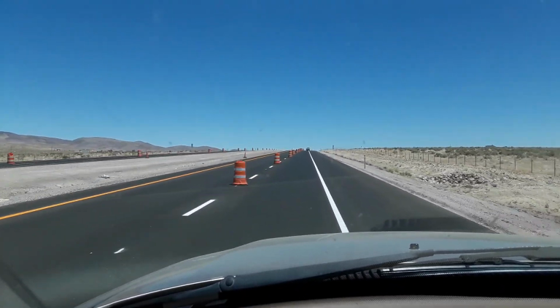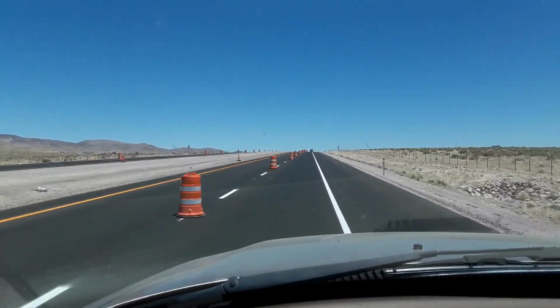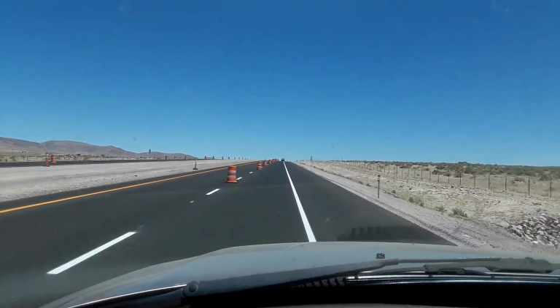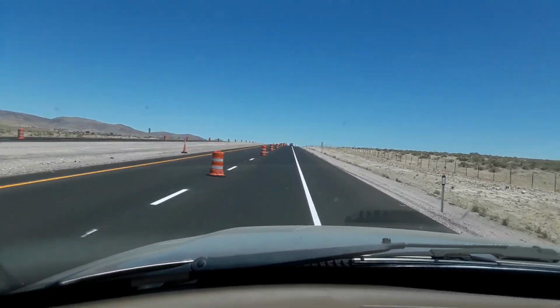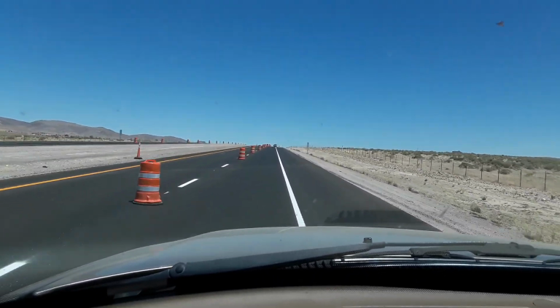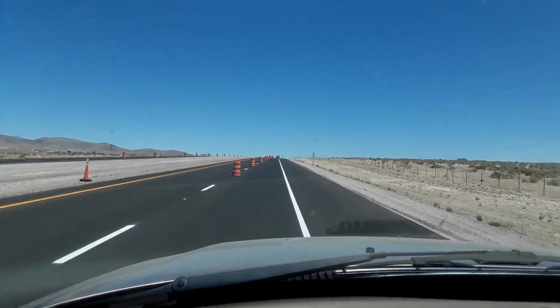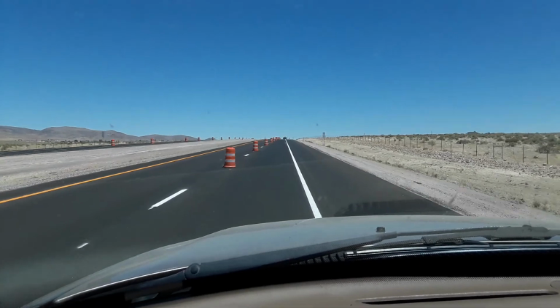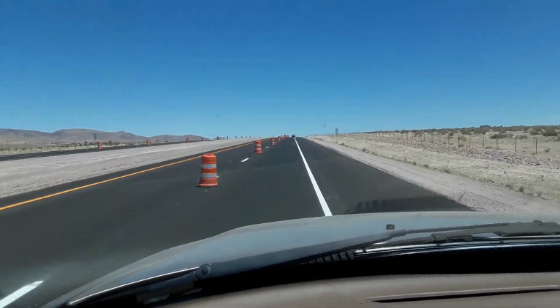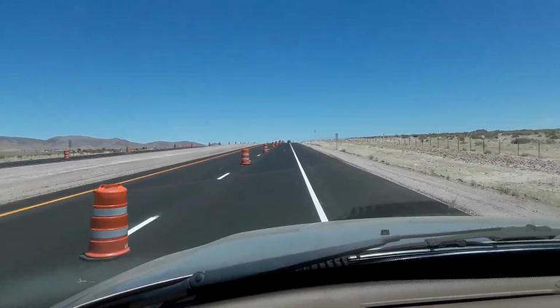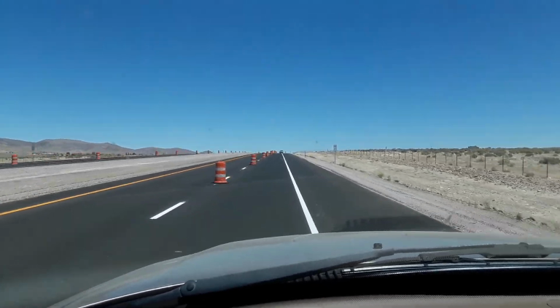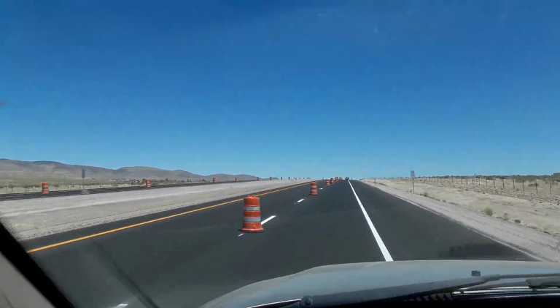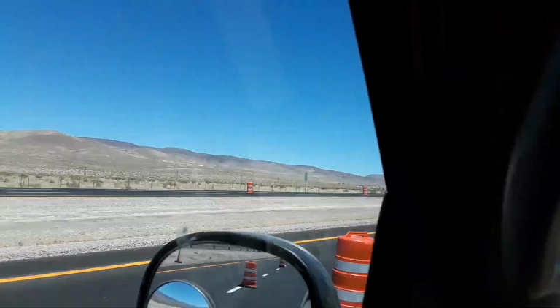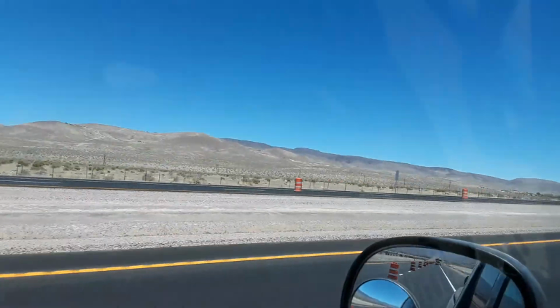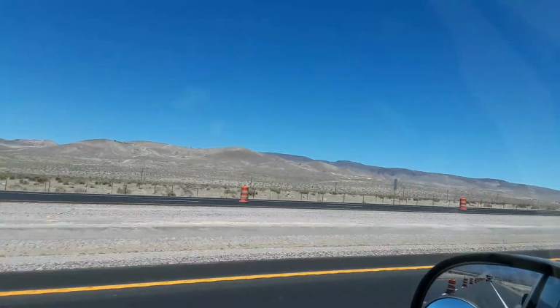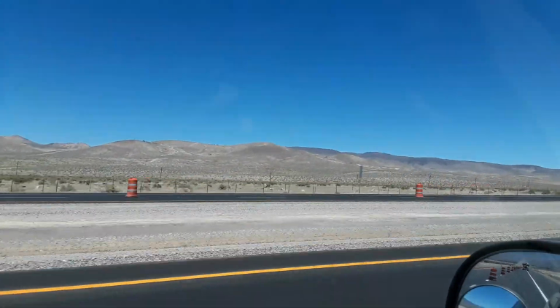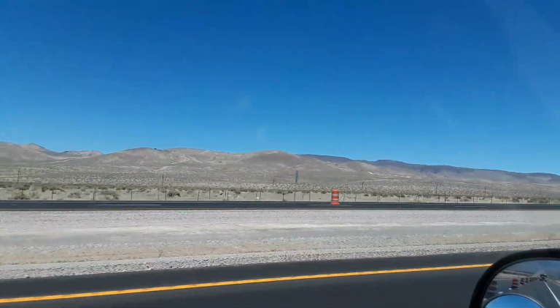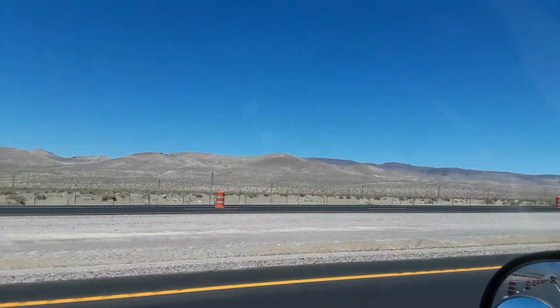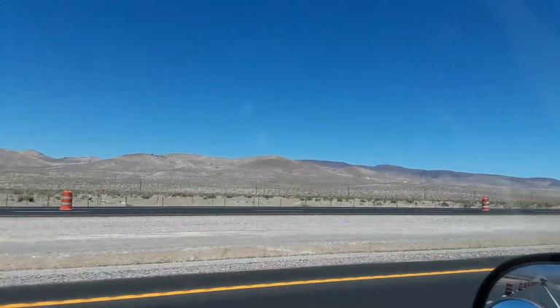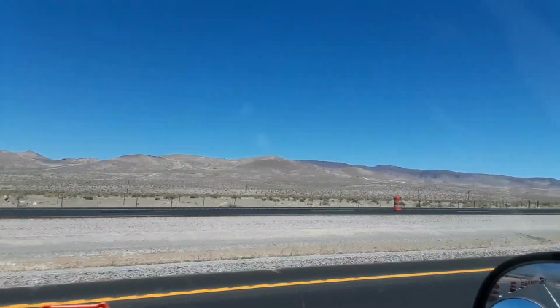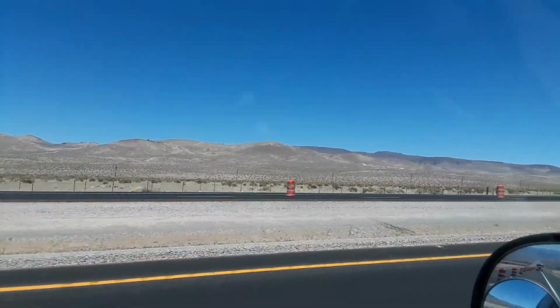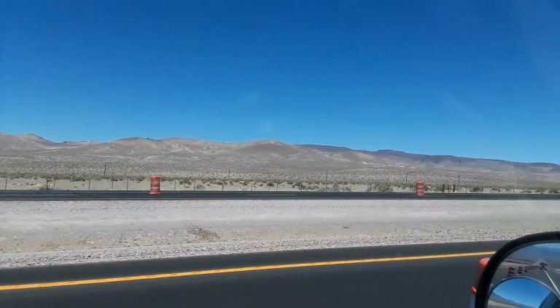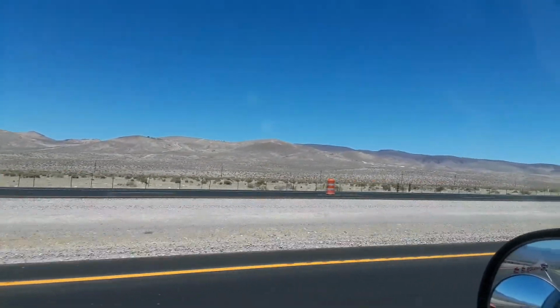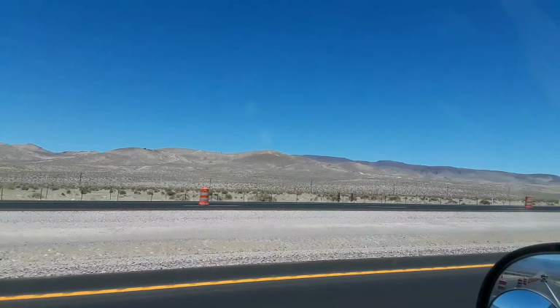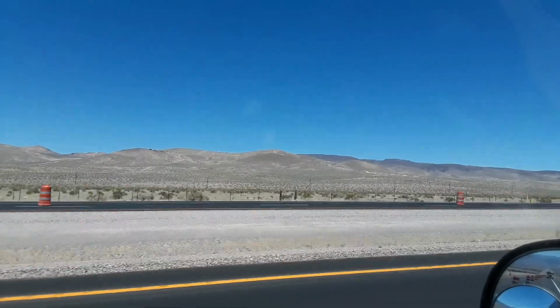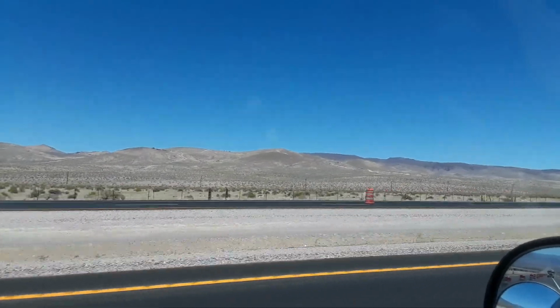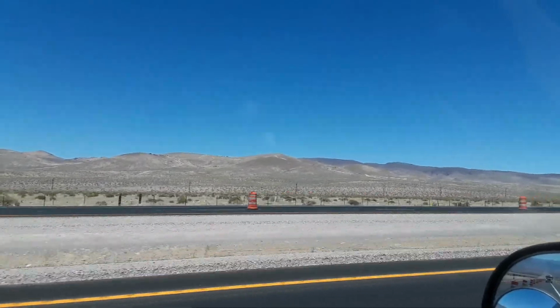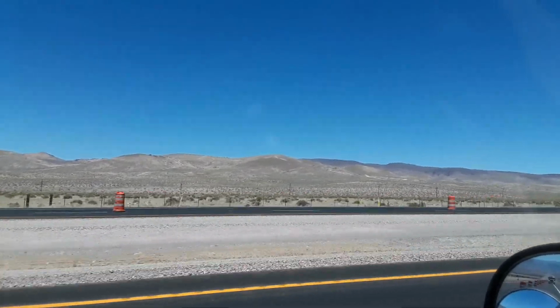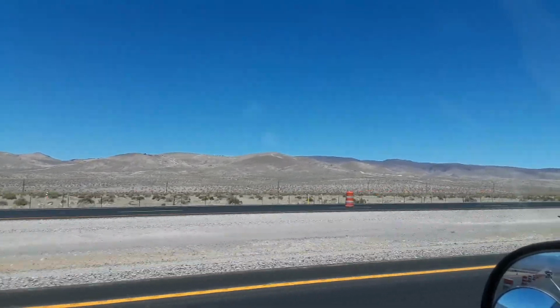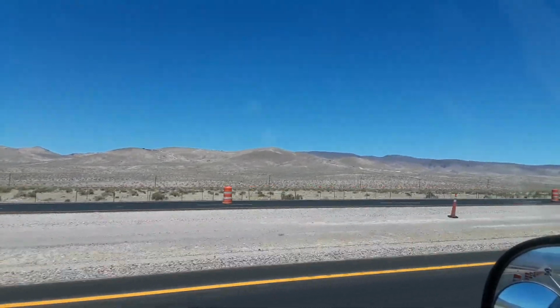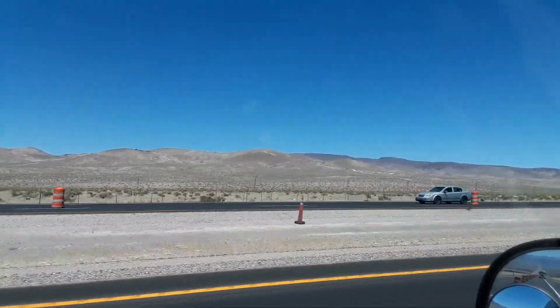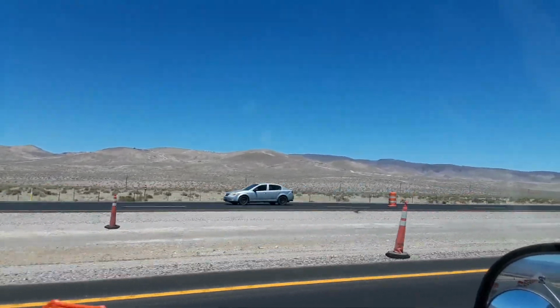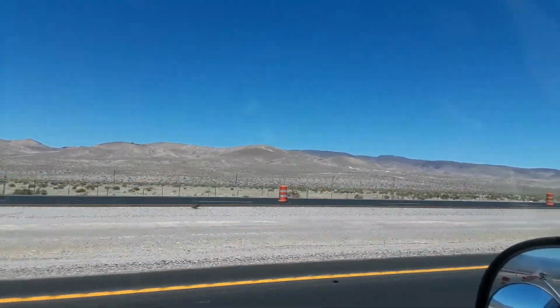I really don't have a lane here — I keep hitting these rumble strips. Anyways, we're just heading back from Dayton, back to where I live. I'm about 30 minutes away from home right now.